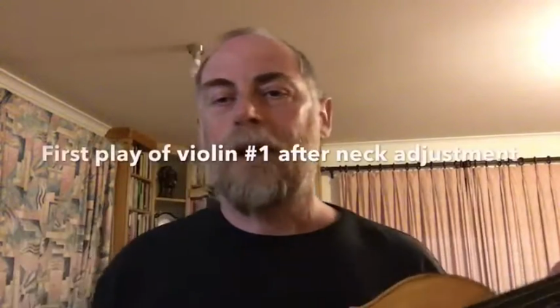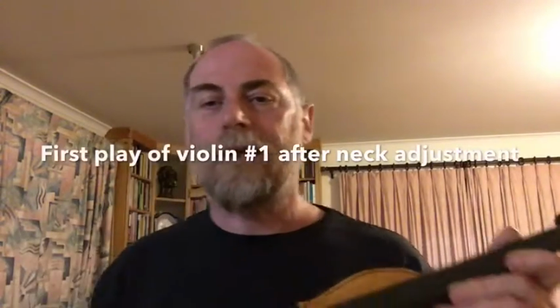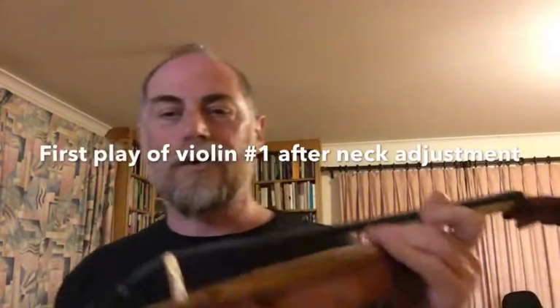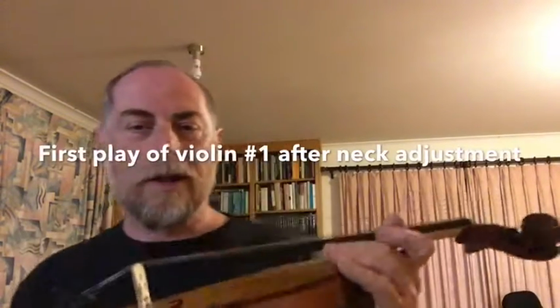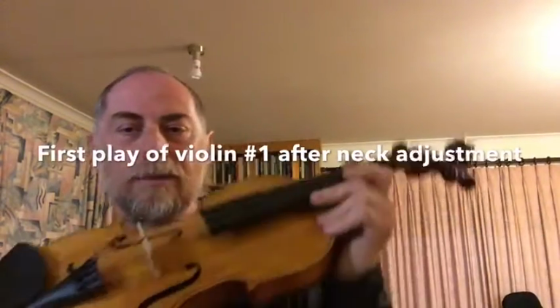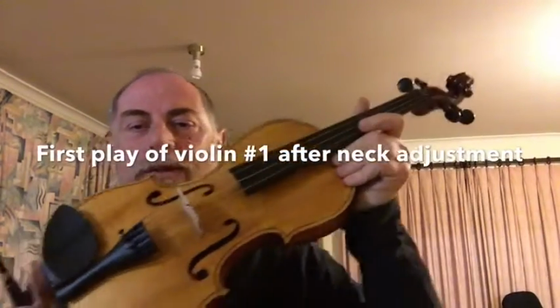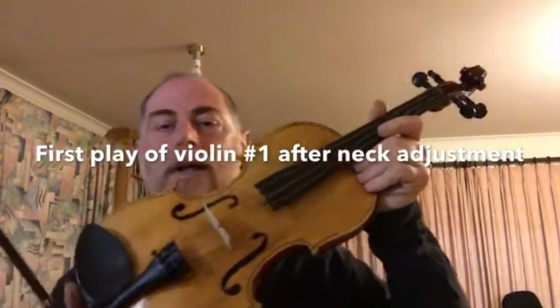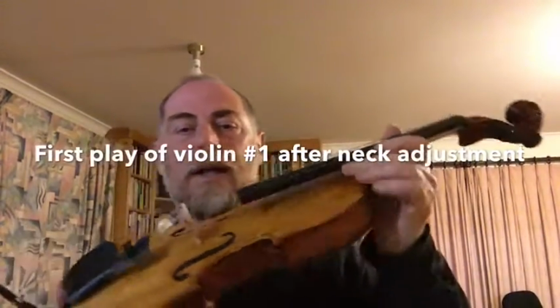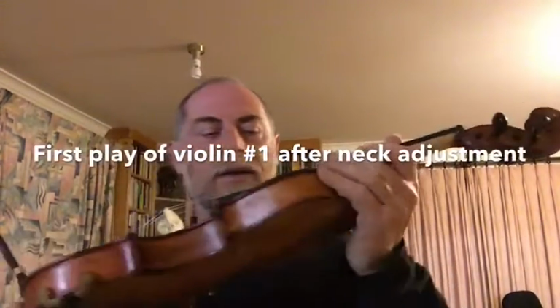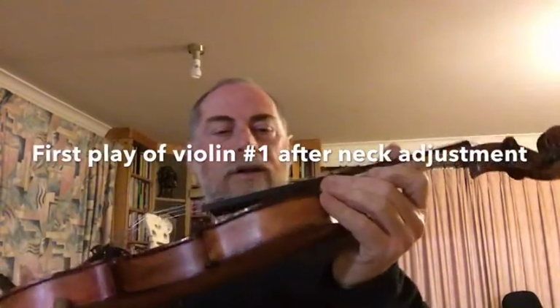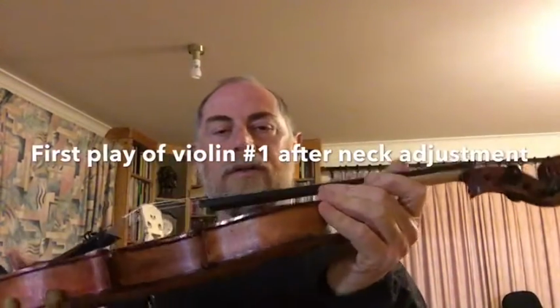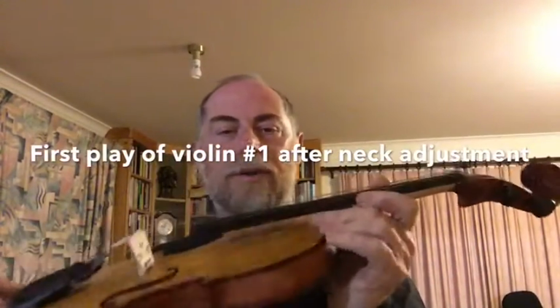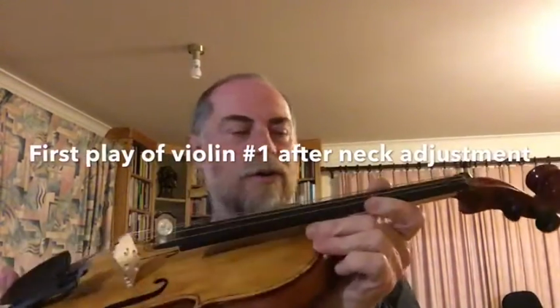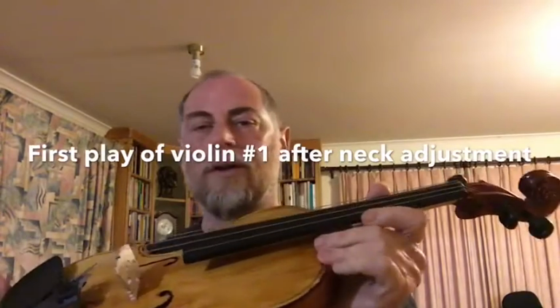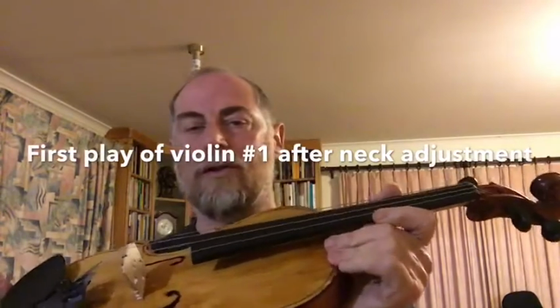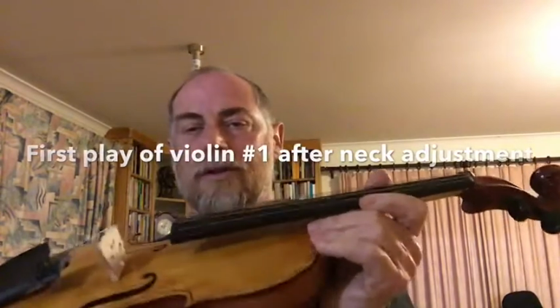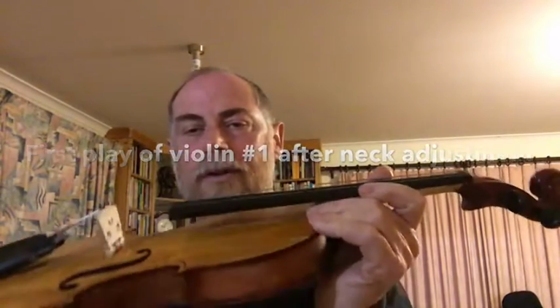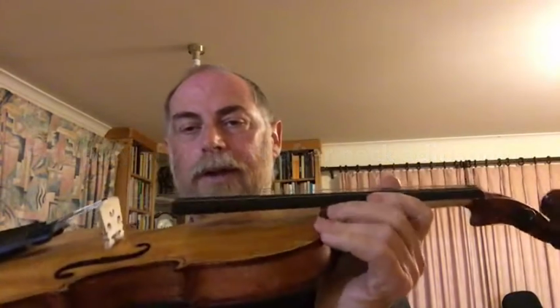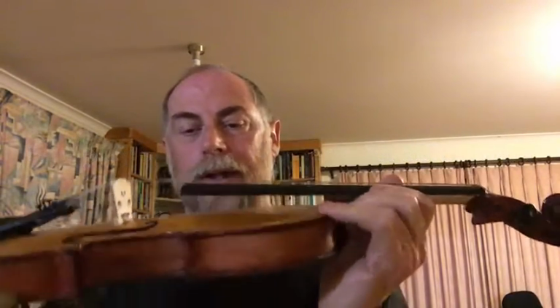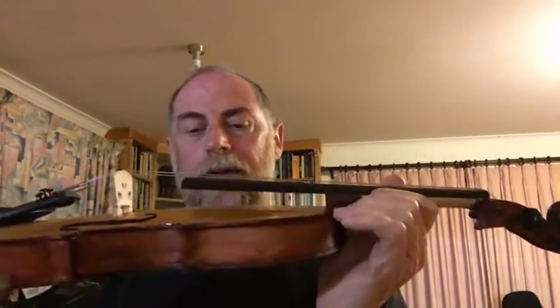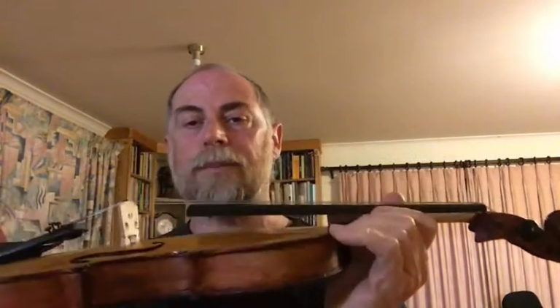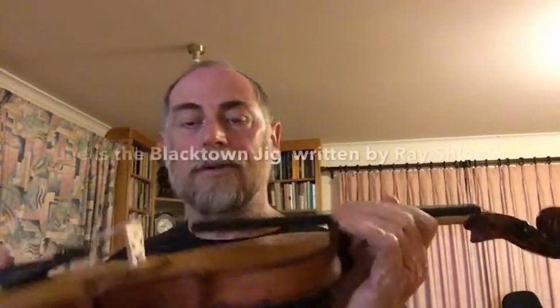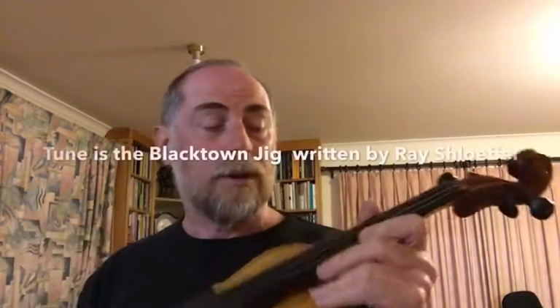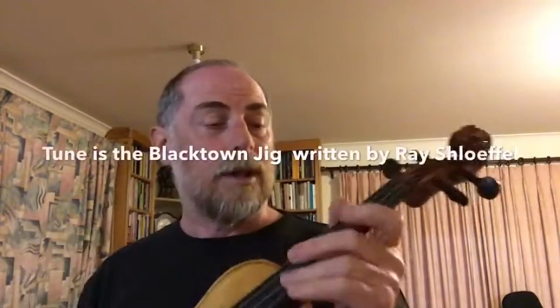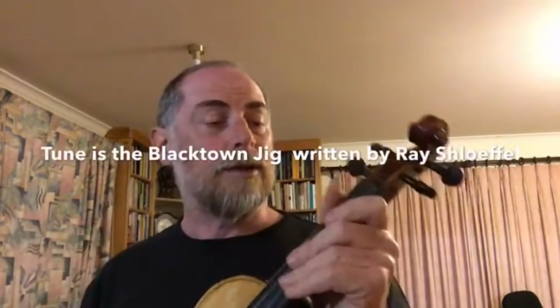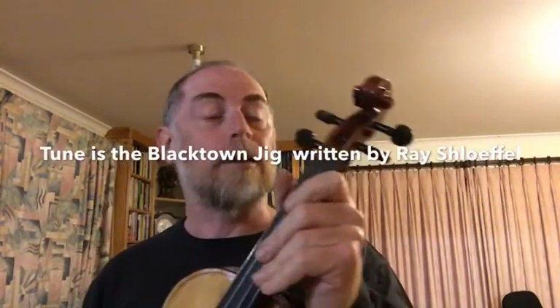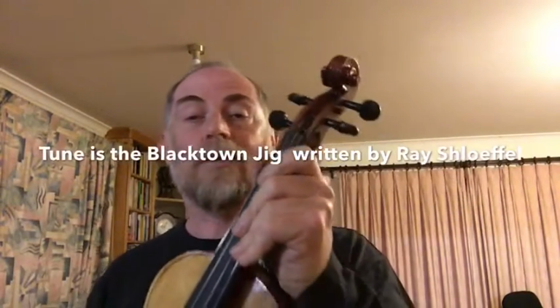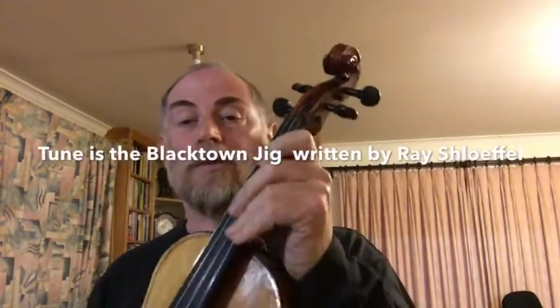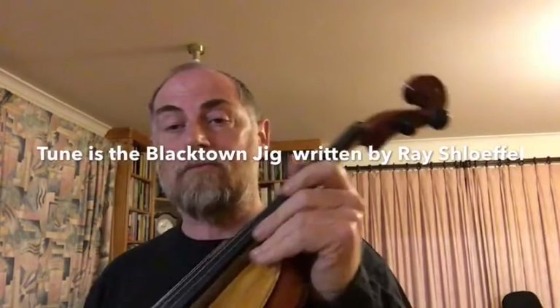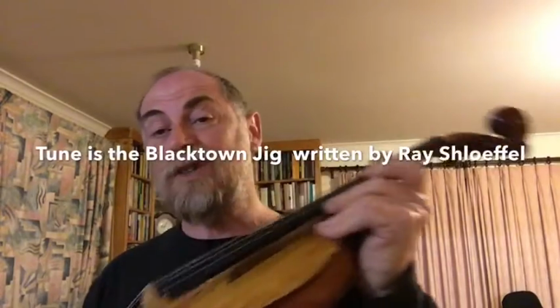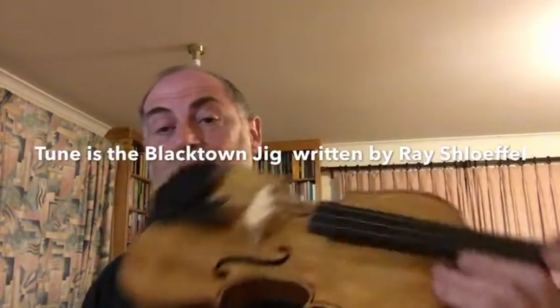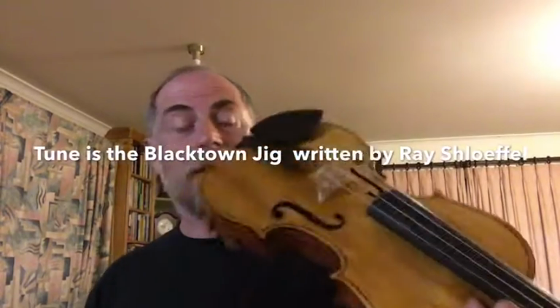Okay, so this is violin number one. I've just been doing some work to reset the neck at the proper angle, and let's see what it sounds like.